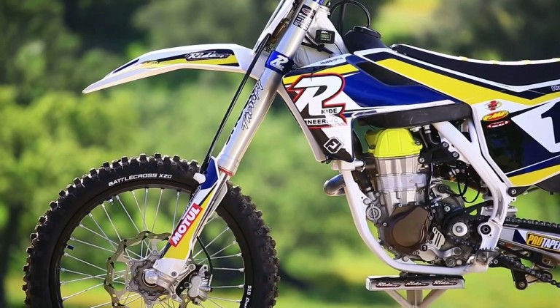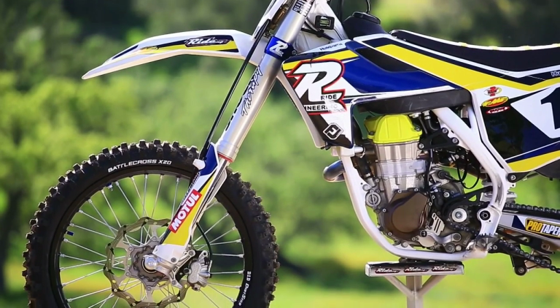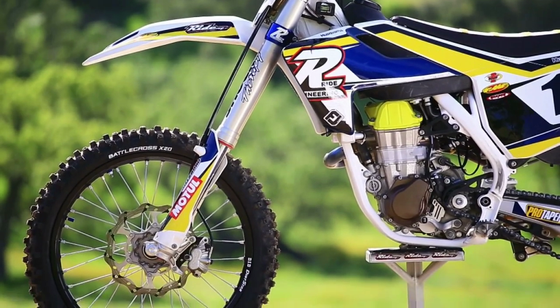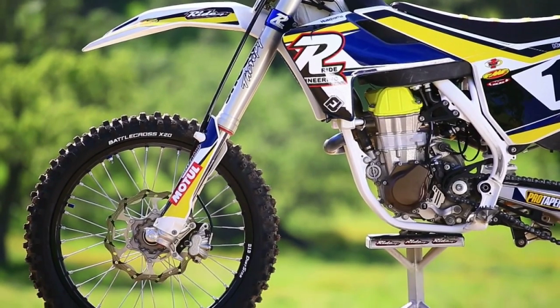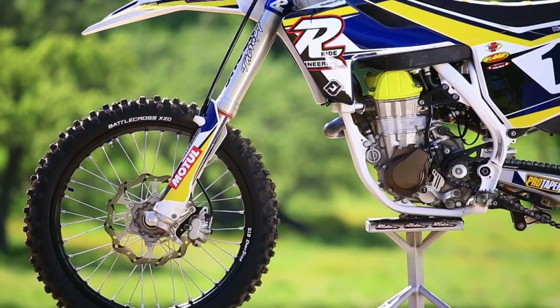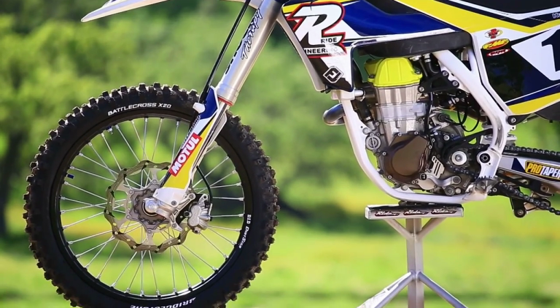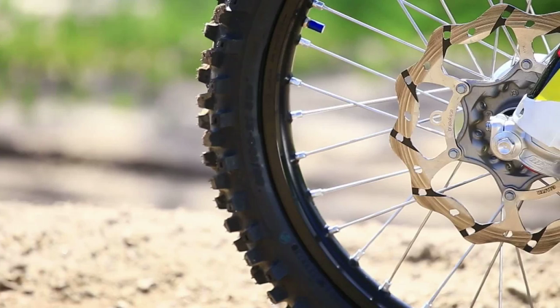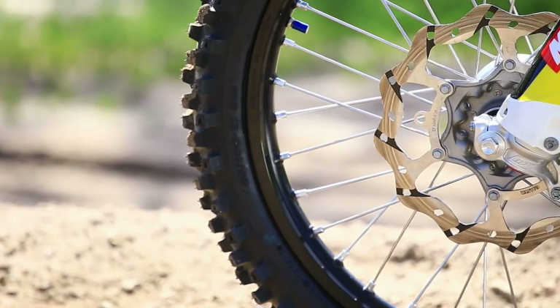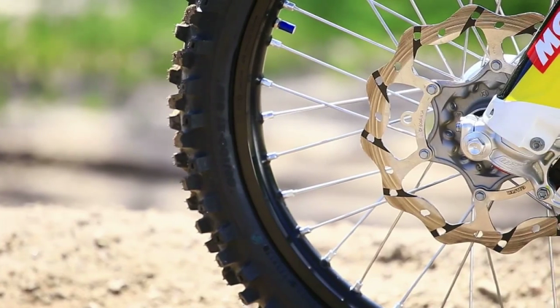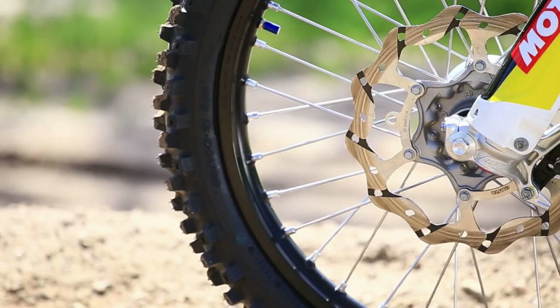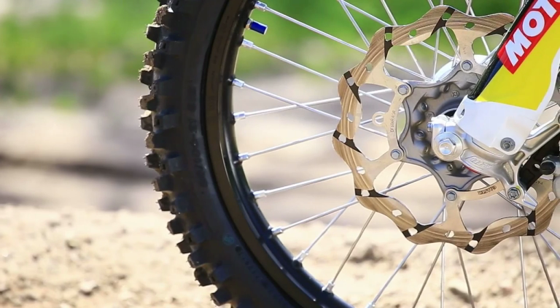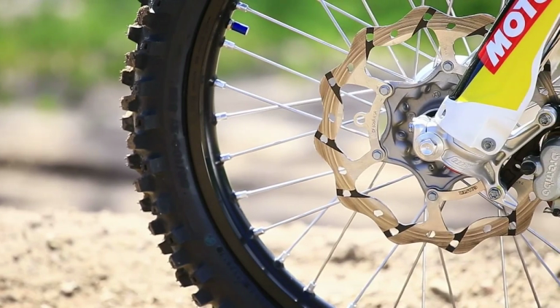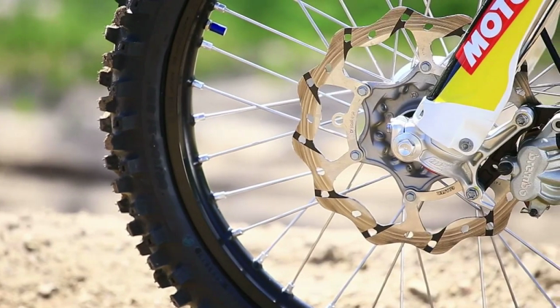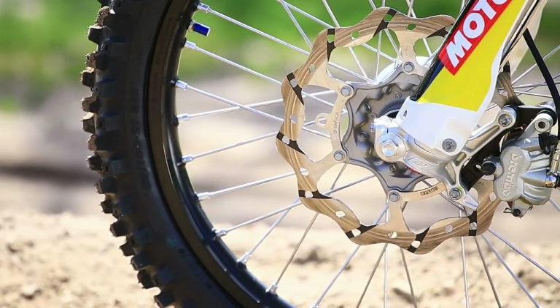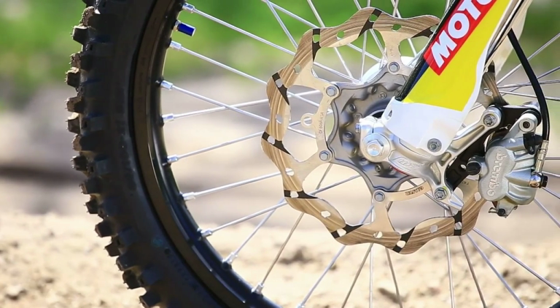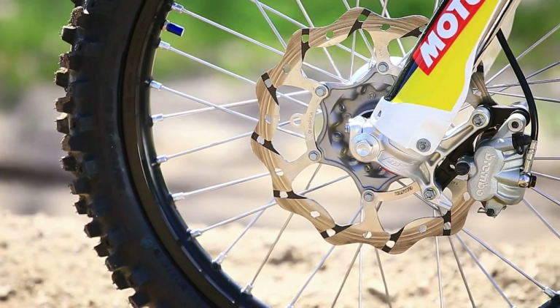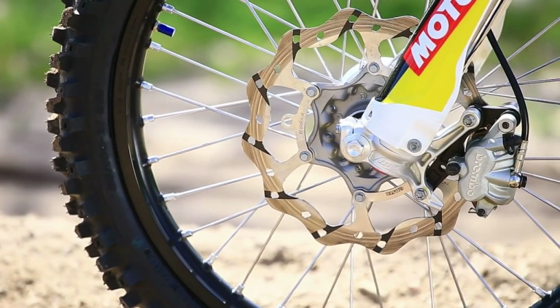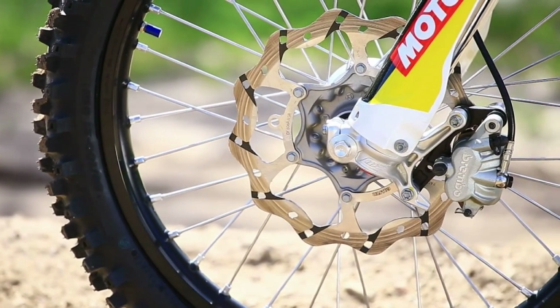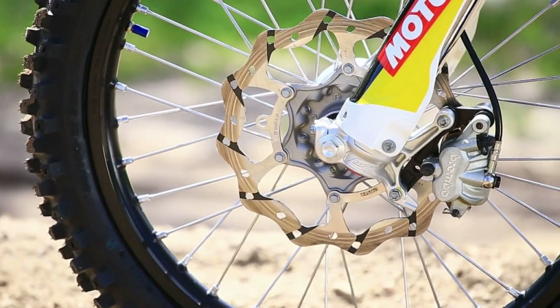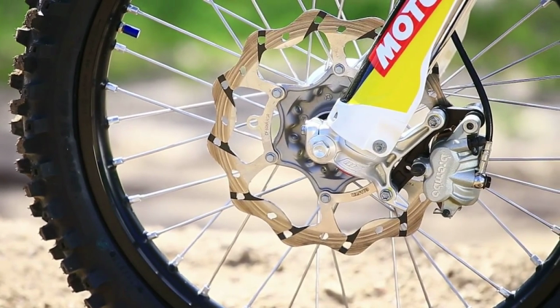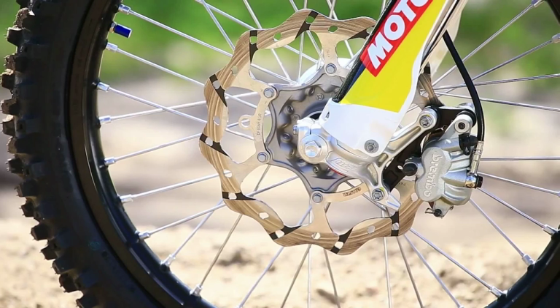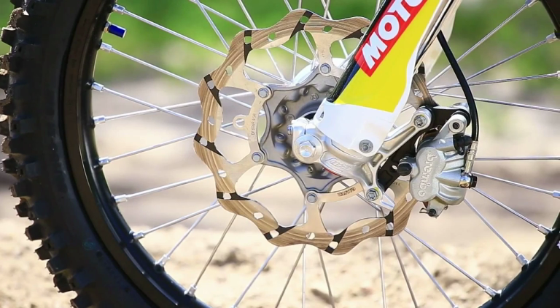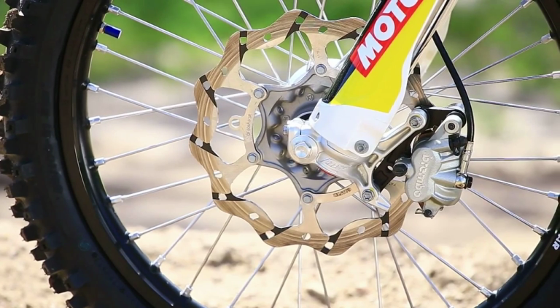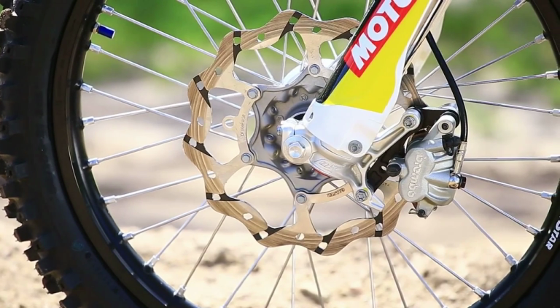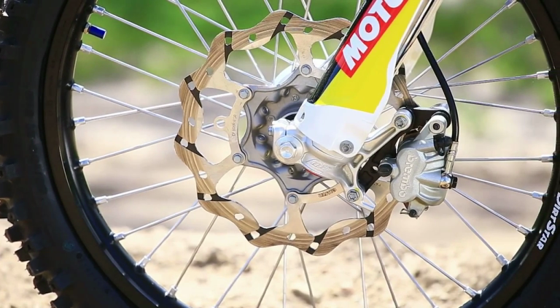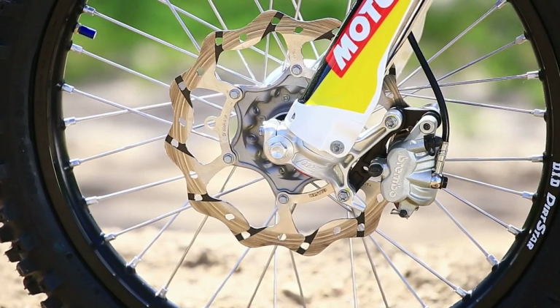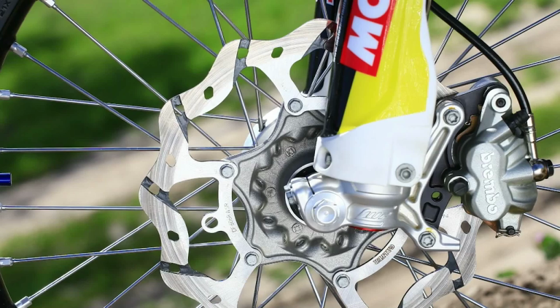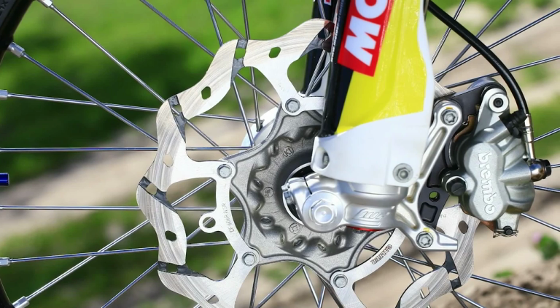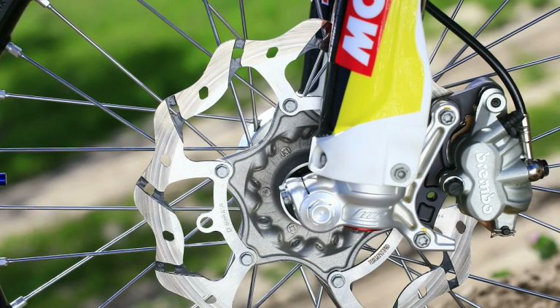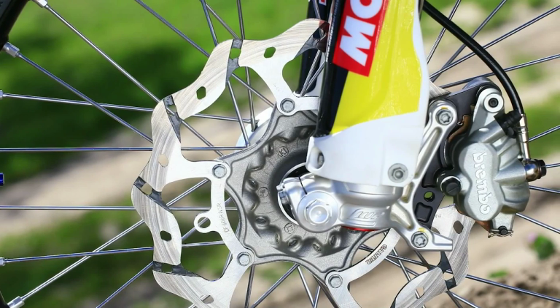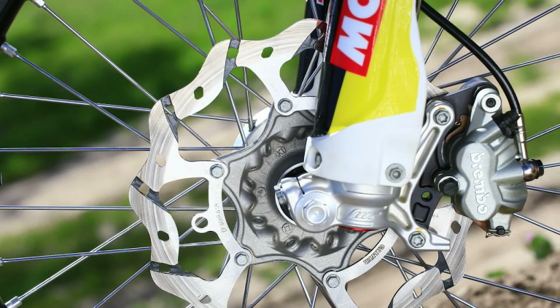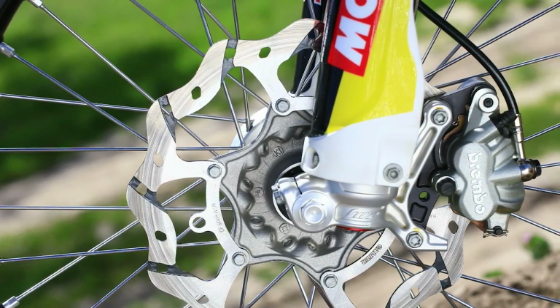We put some black braided steel brake lines on to make our bike look different, but I also want to show you this new oversized brake rotor. This is something new from Ride Engineering — we're going to be offering these for all brands. We decided to go with a non-floating disc for two reasons: it's less expensive and it's lighter.